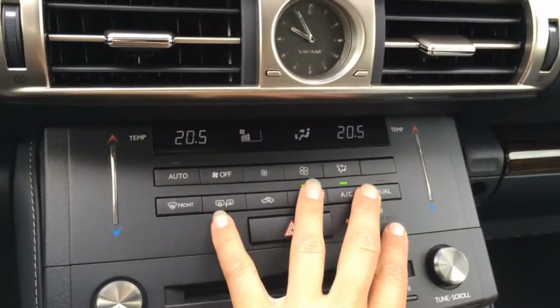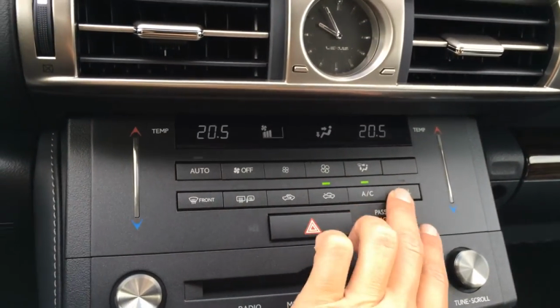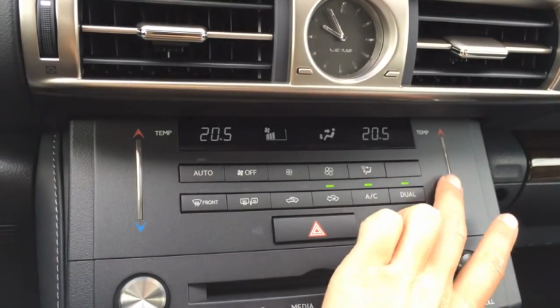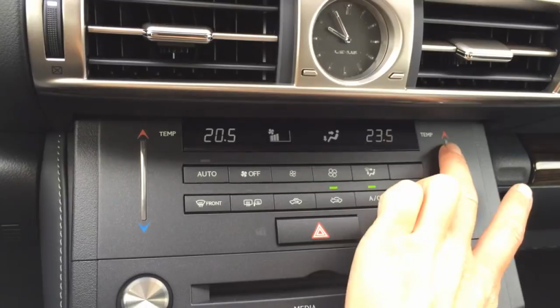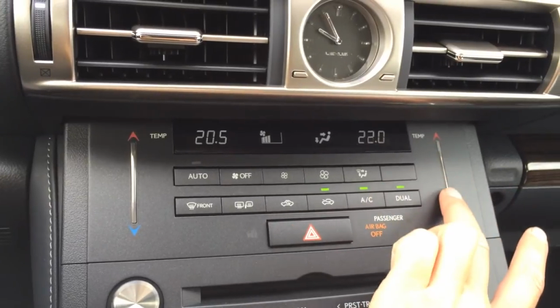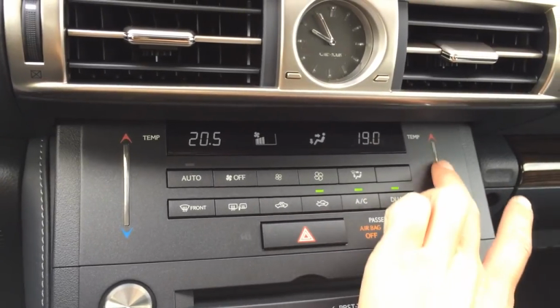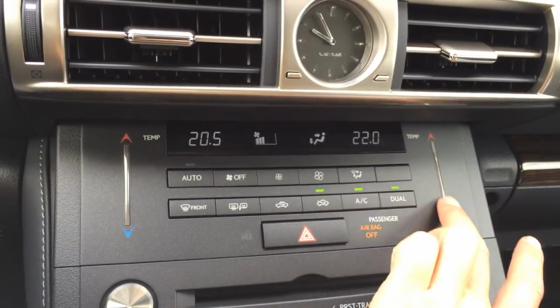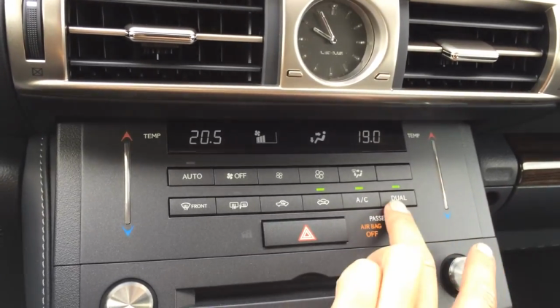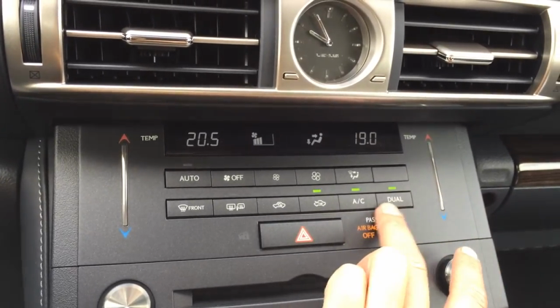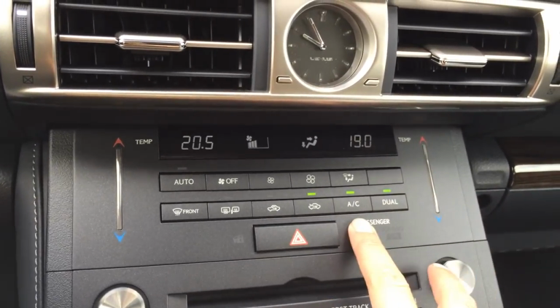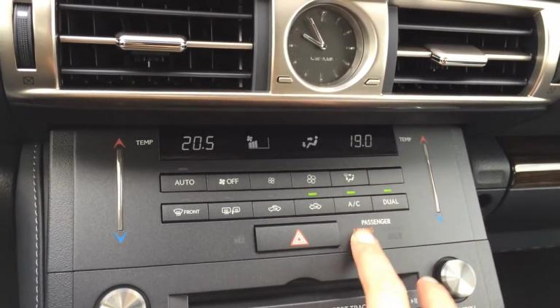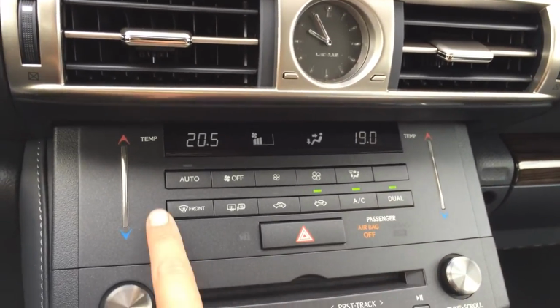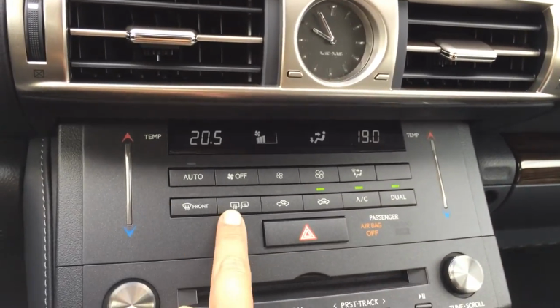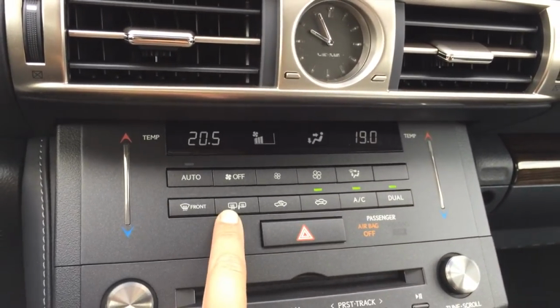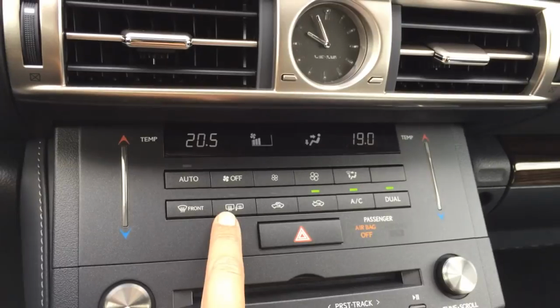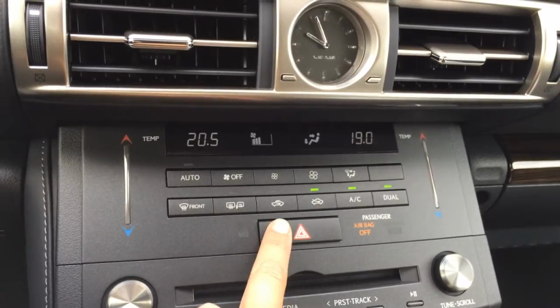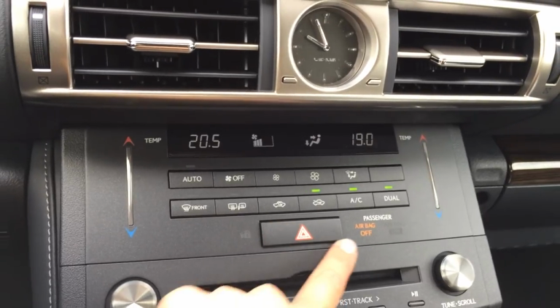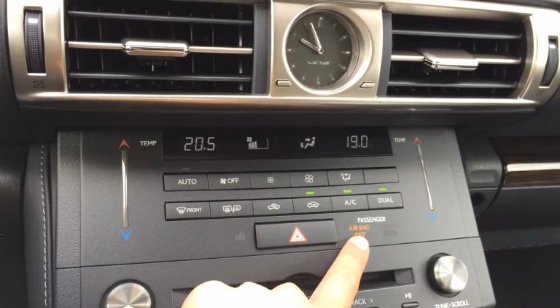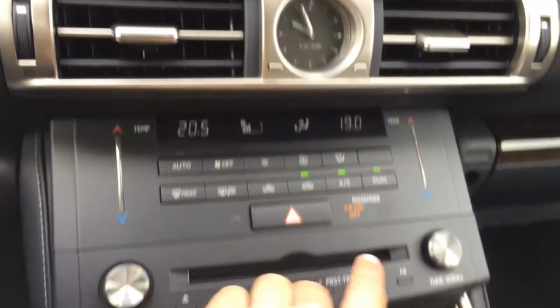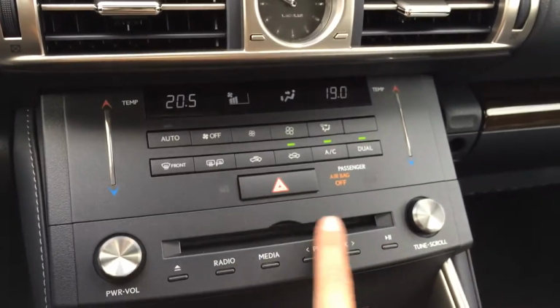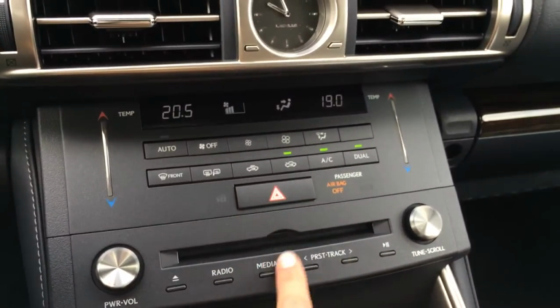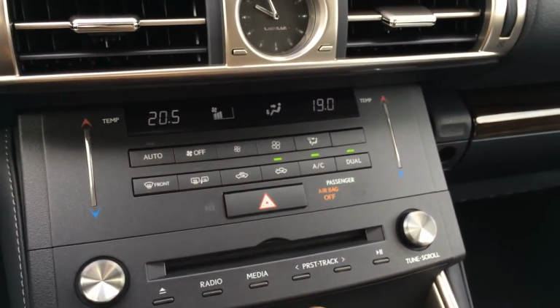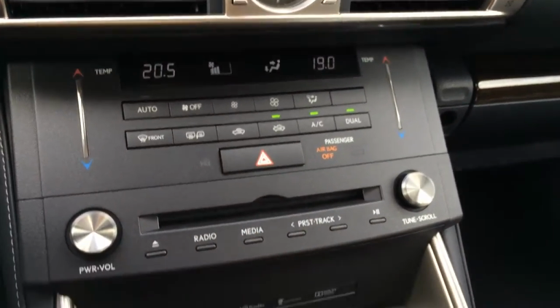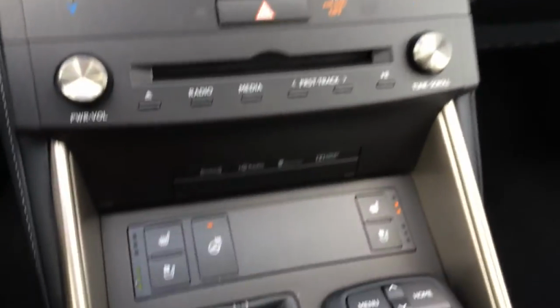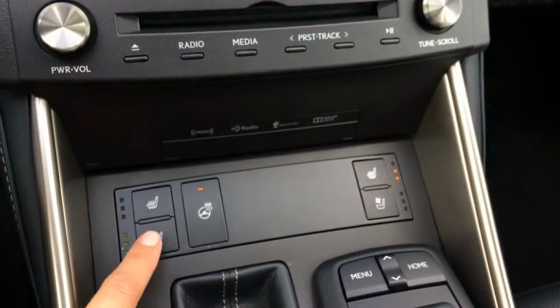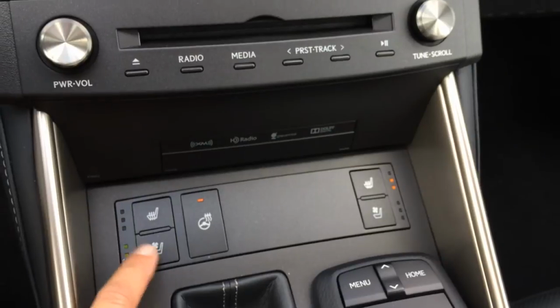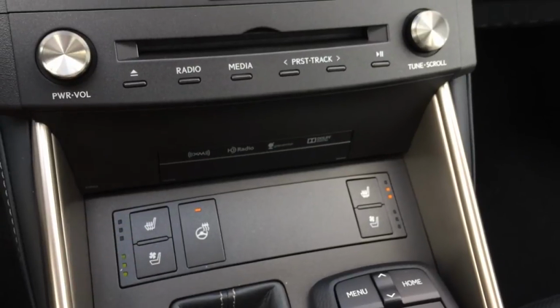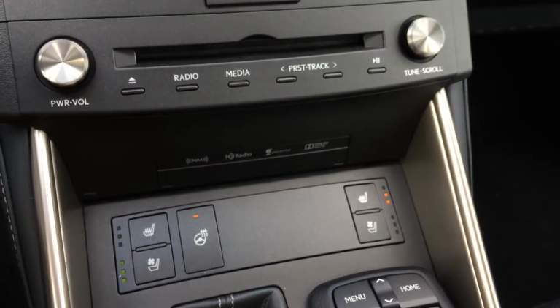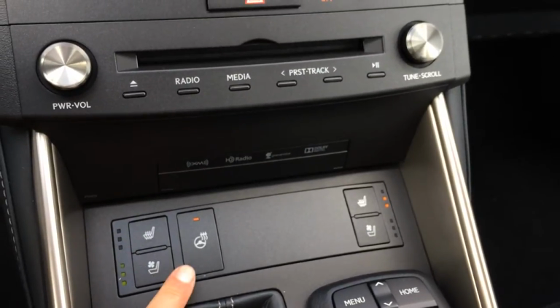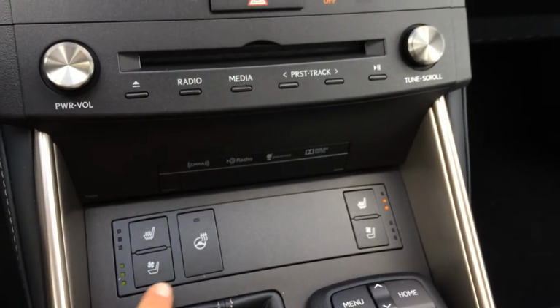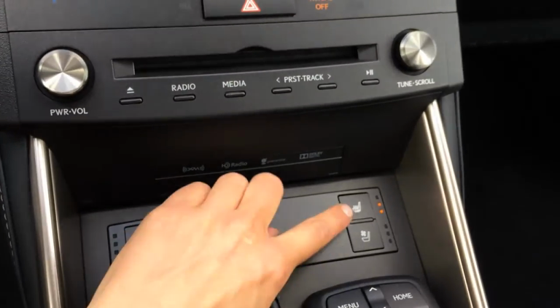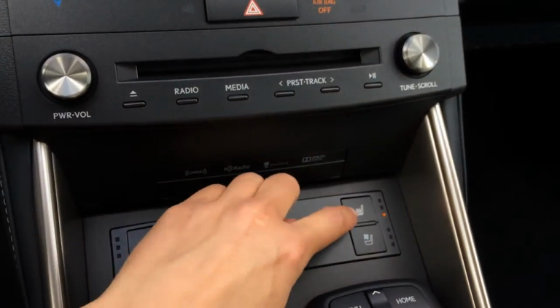Beneath that is your climate control. You have dual zone, so you have a touch panel for your temperature. AC, front and mirror defrost, side mirrors are heated. Hazard lights, airbag indicator for passenger, shortcut buttons for audio, heated and ventilated front seats, and heated steering wheel.